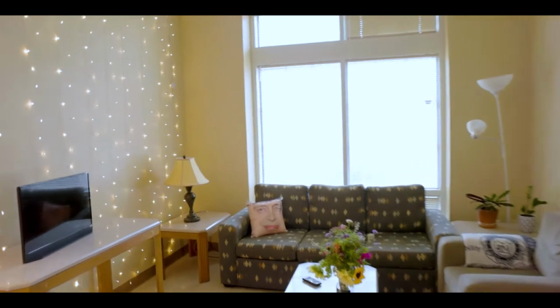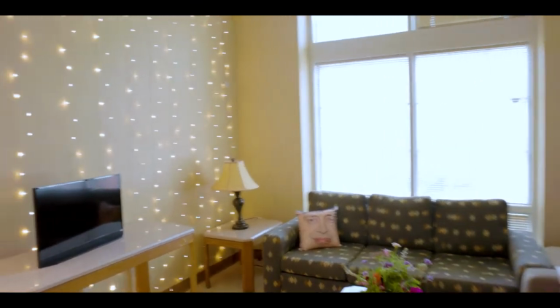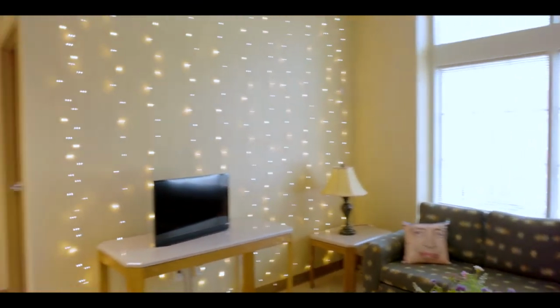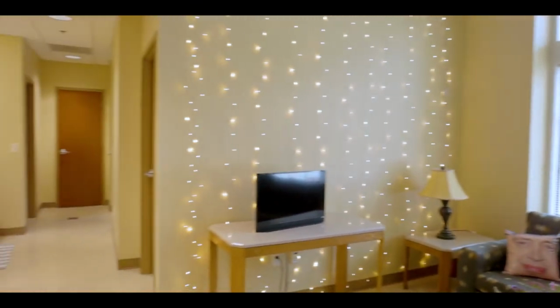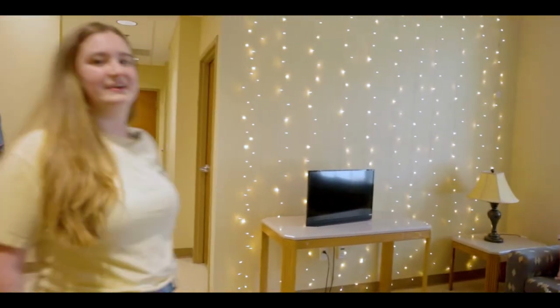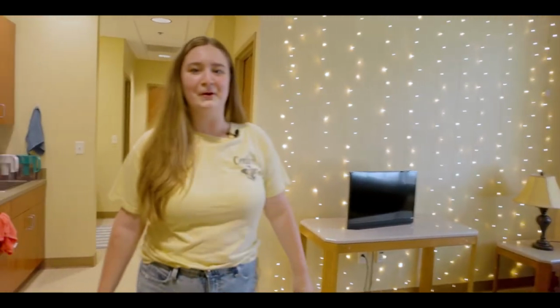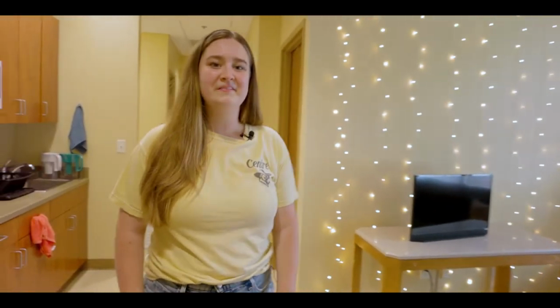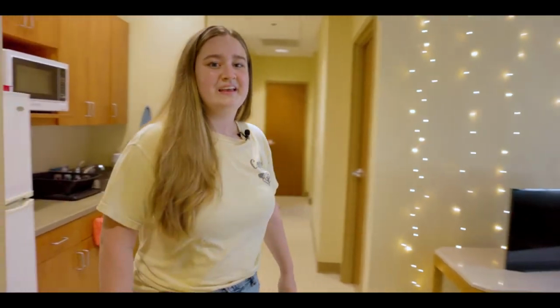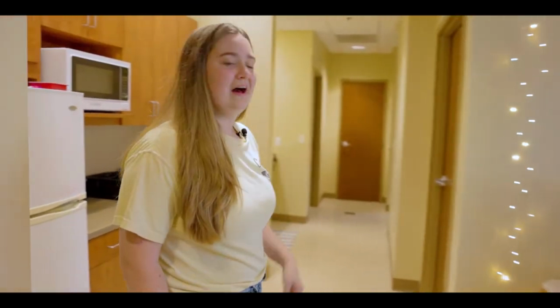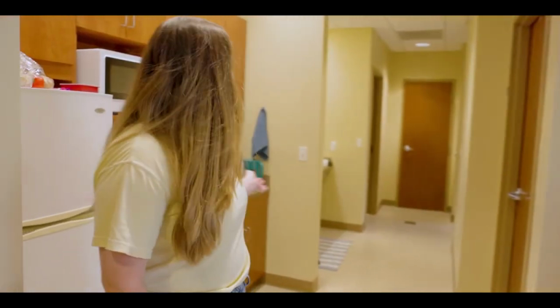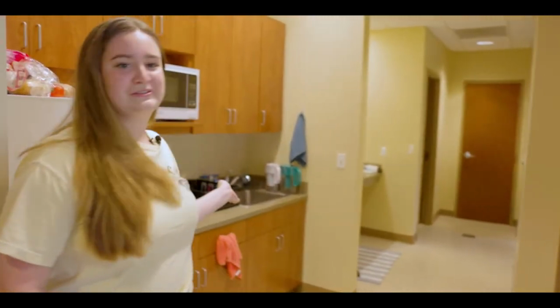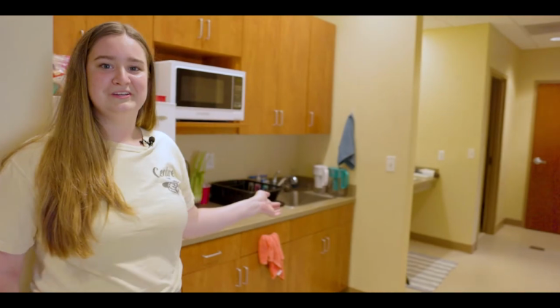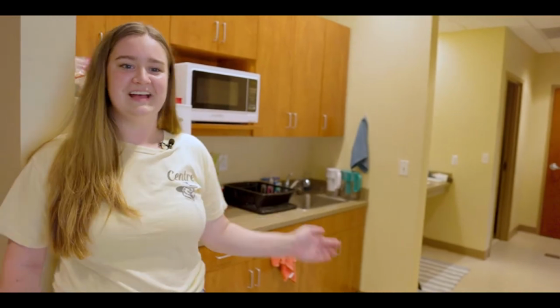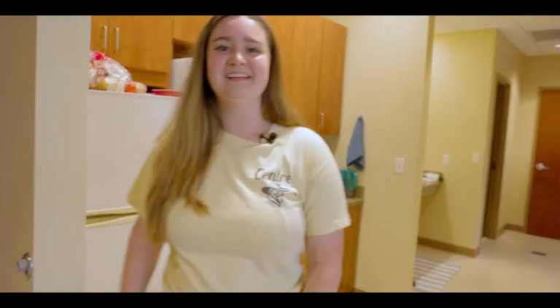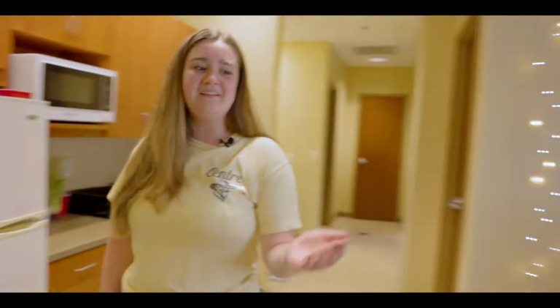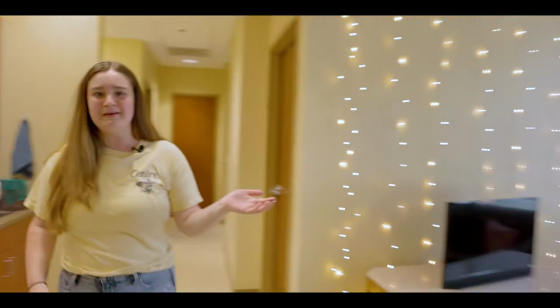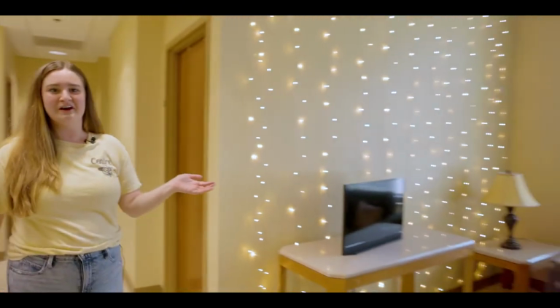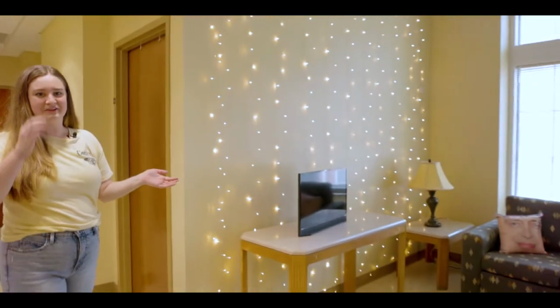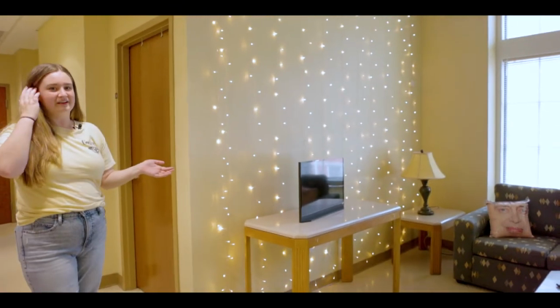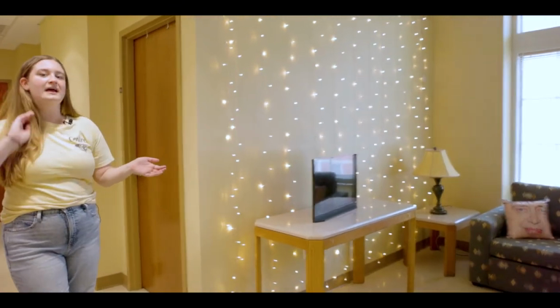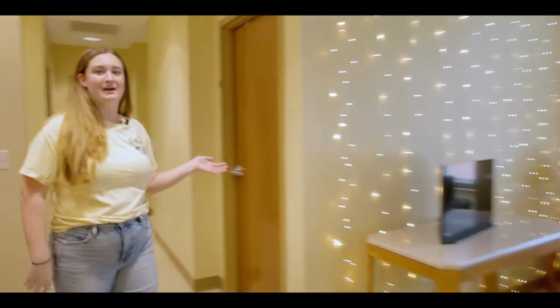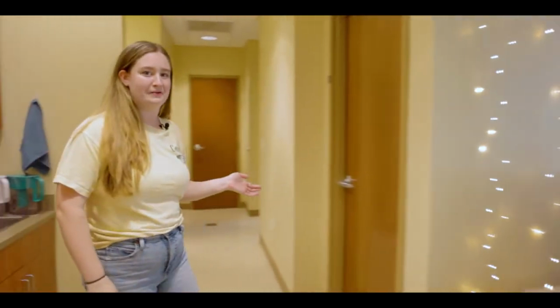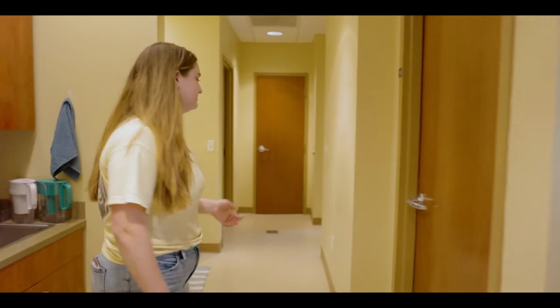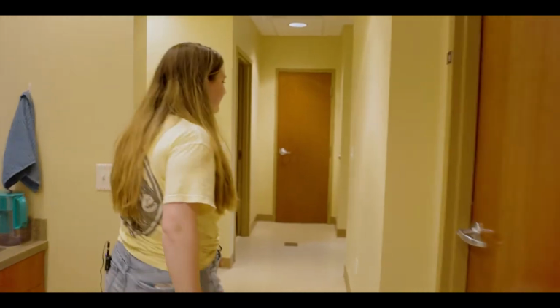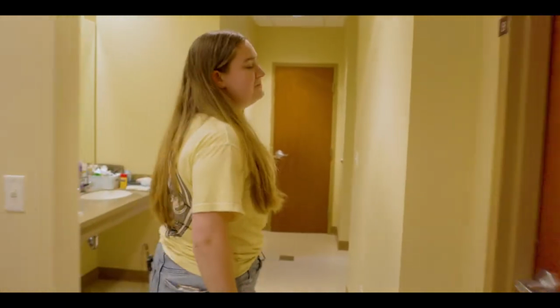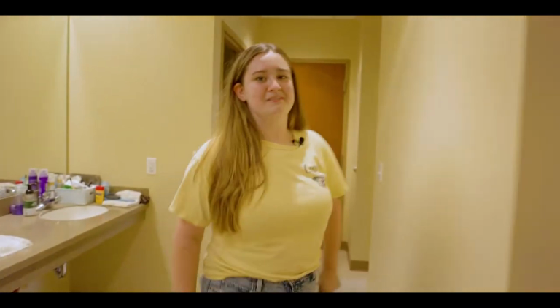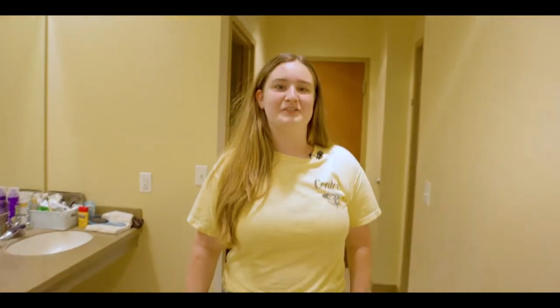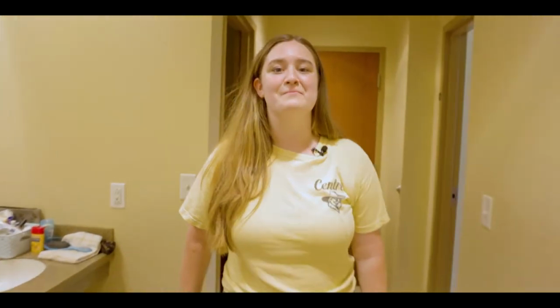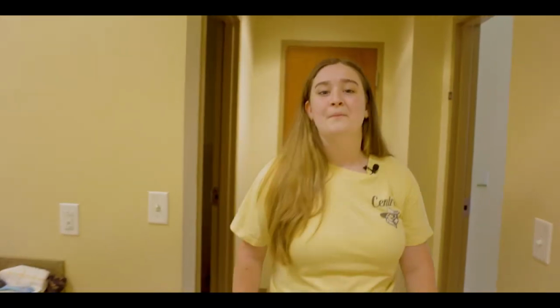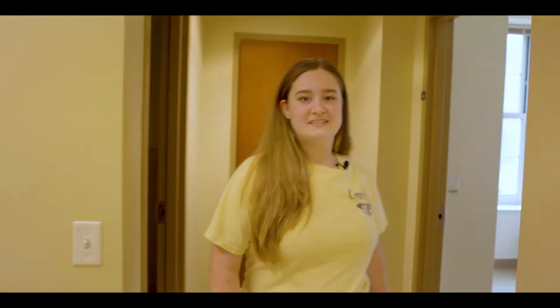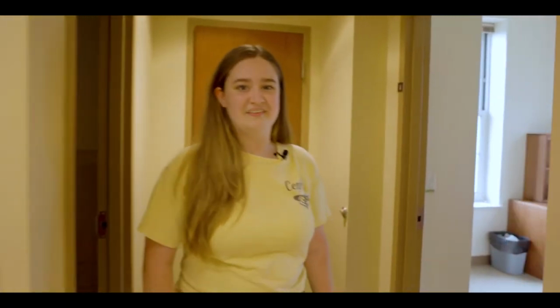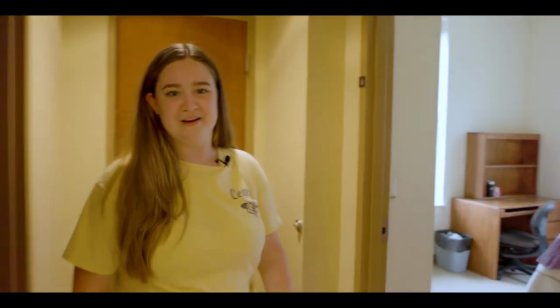This is a traditional style suite here in Pearl Hall. Here, you'll have a kitchenette to store groceries and snacks, a living space to host social gatherings, and more private bathrooms. All of this comes together to create a more apartment-style living experience.